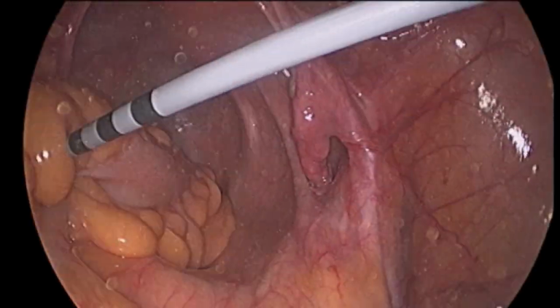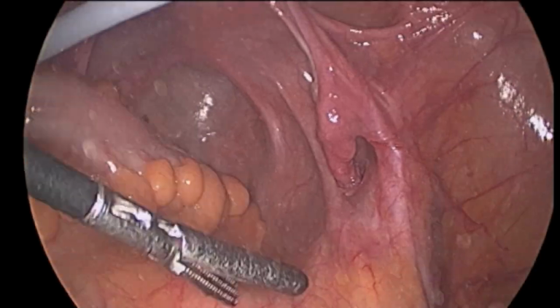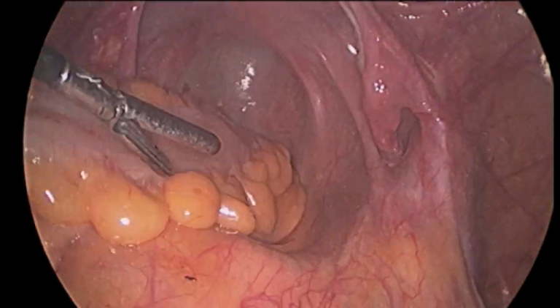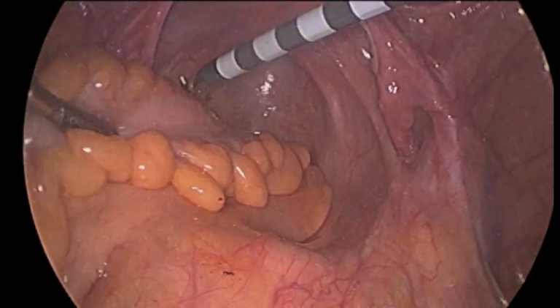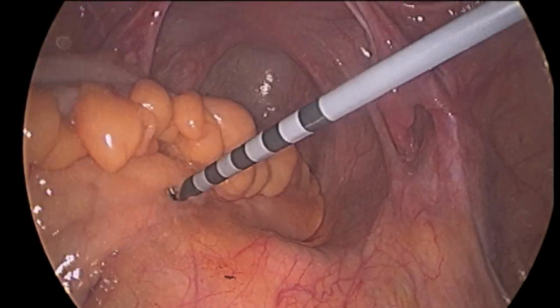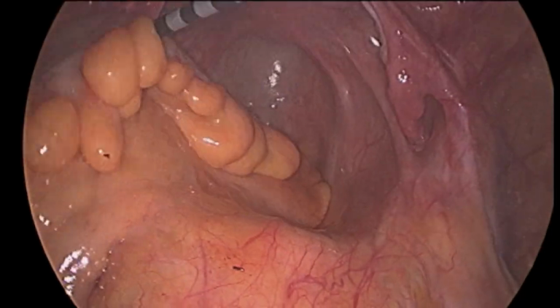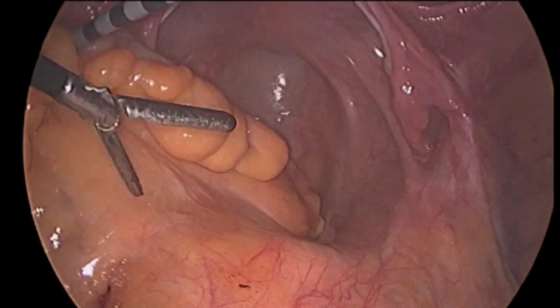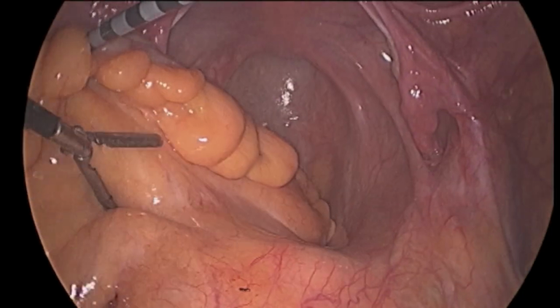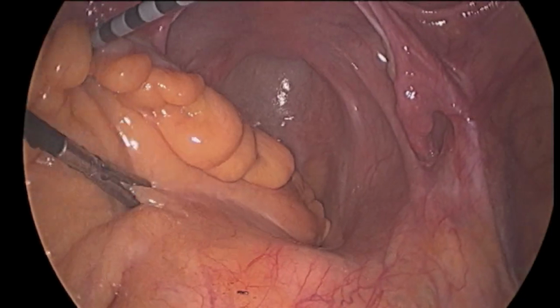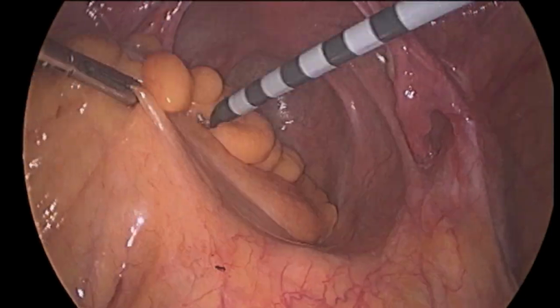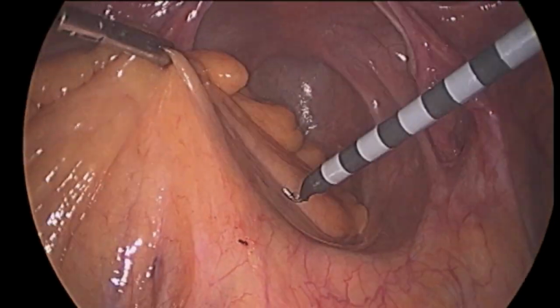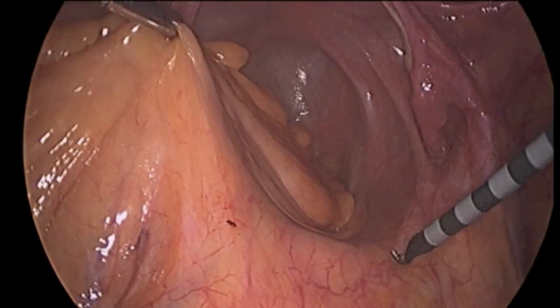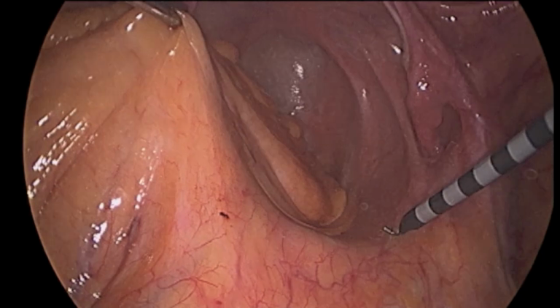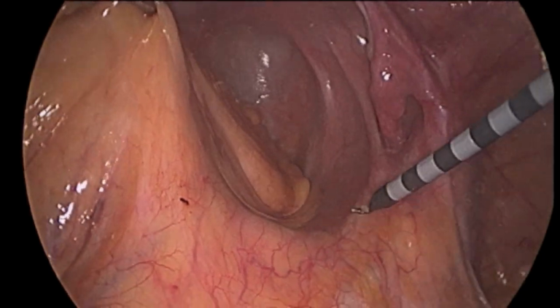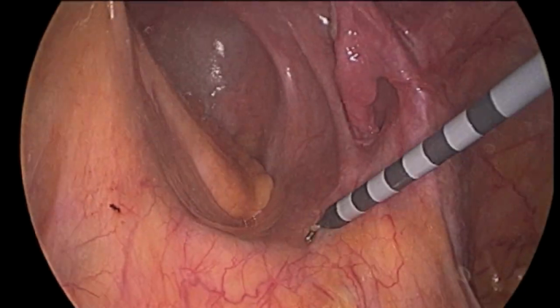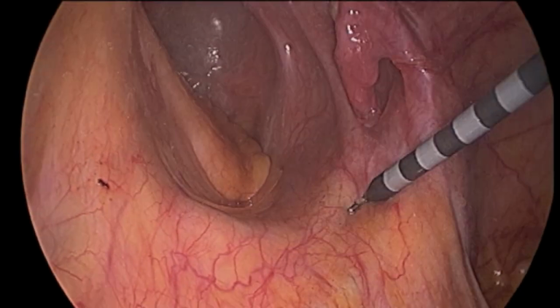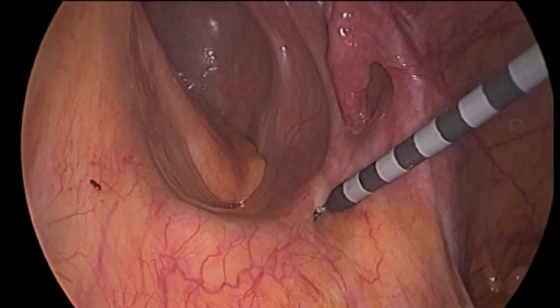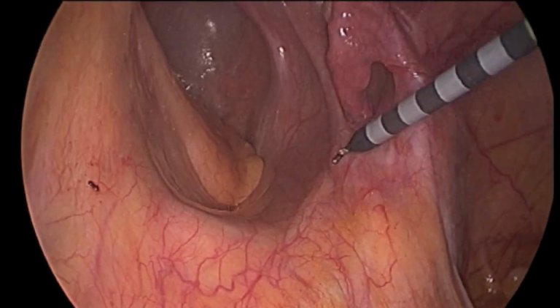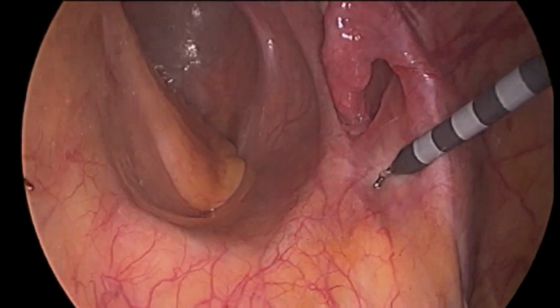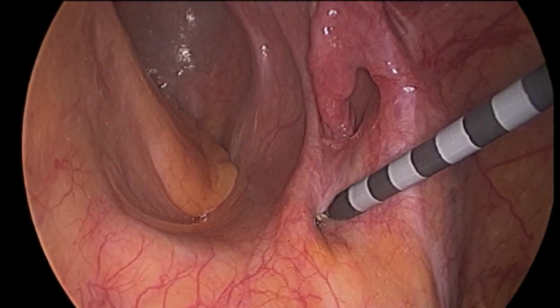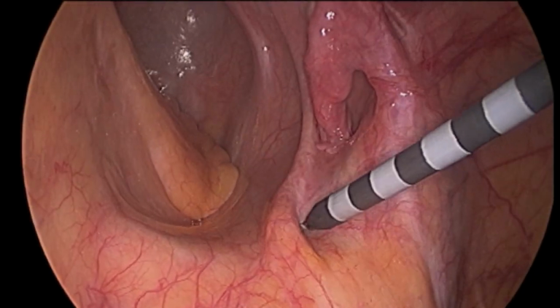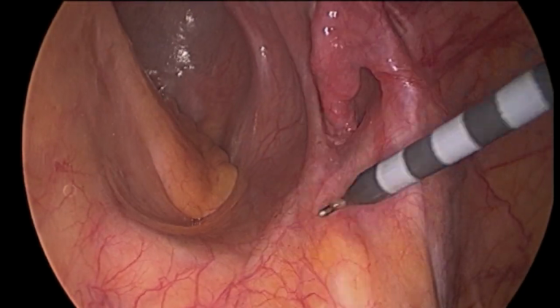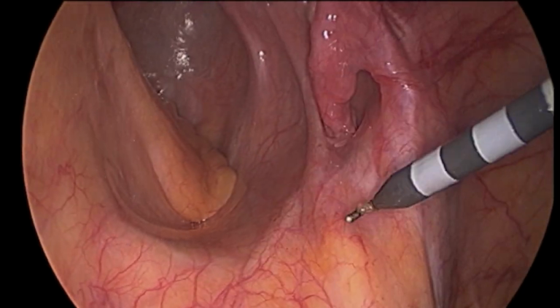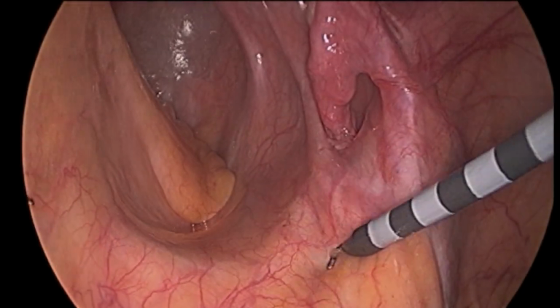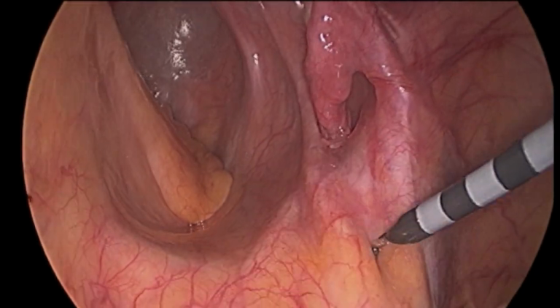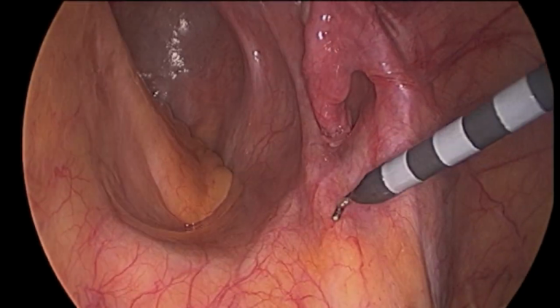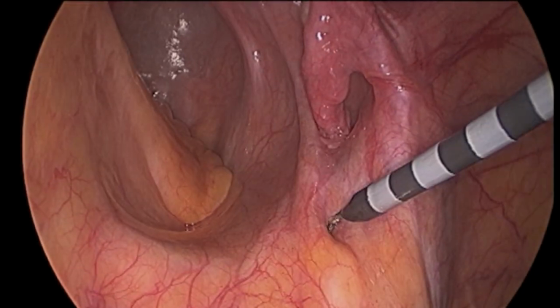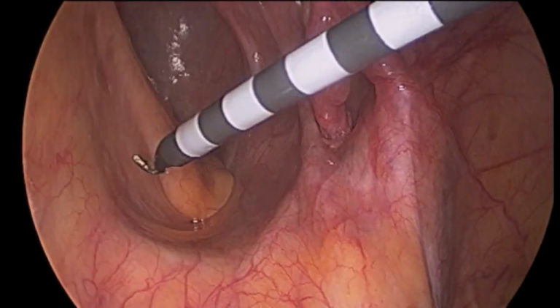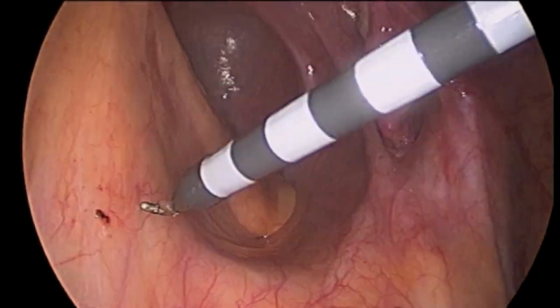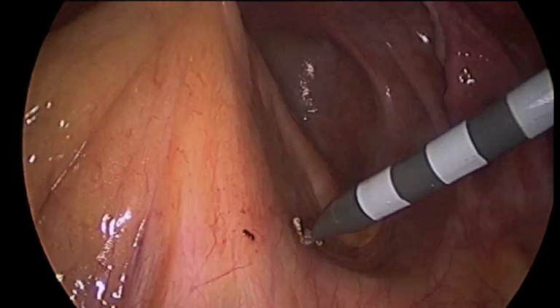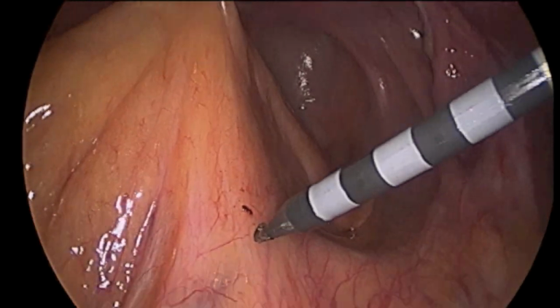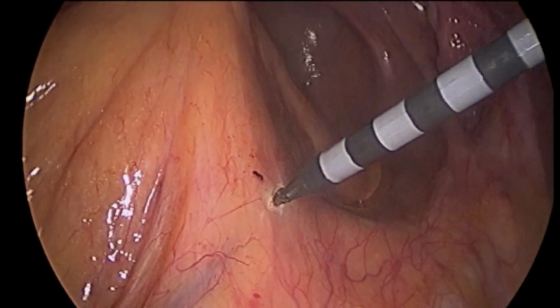Here we see the right ureter being identified prior to dissecting the right side of the mesorectum. The end of the right fallopian tube is visible, just above the tip of the cautery instrument.